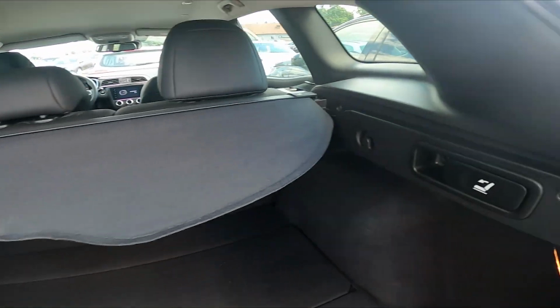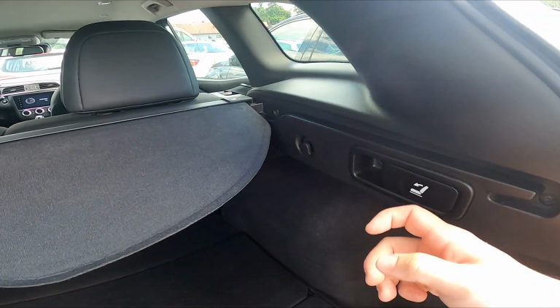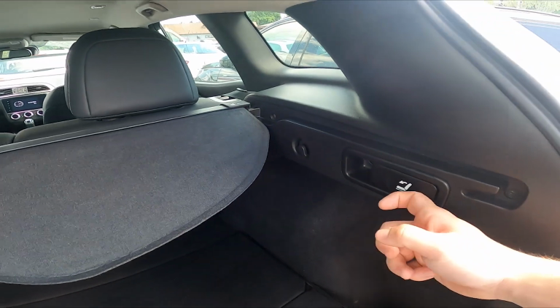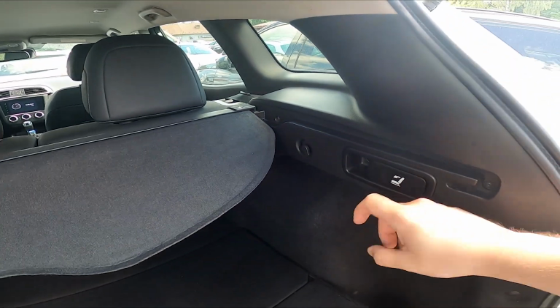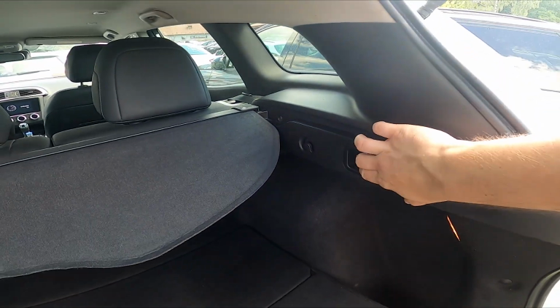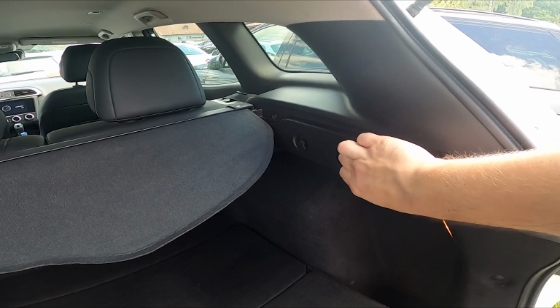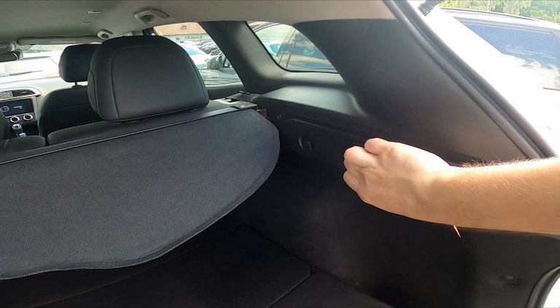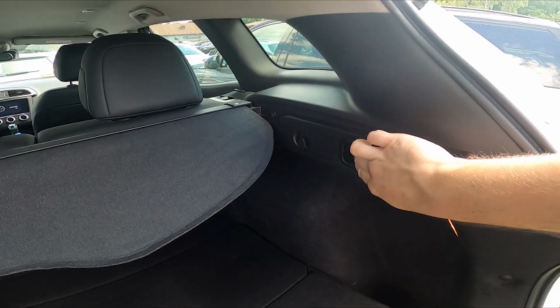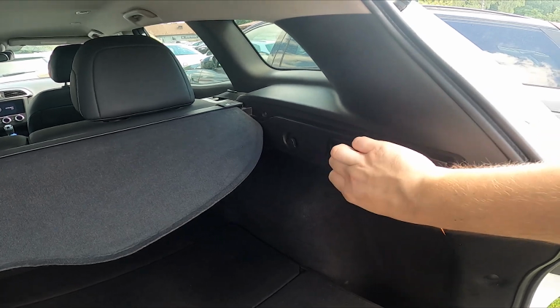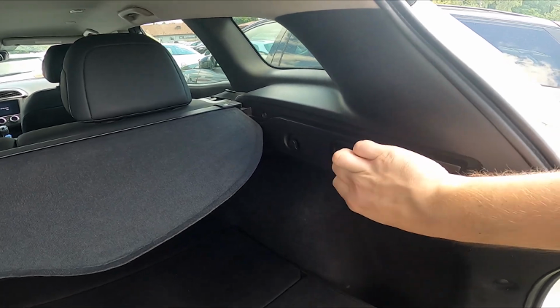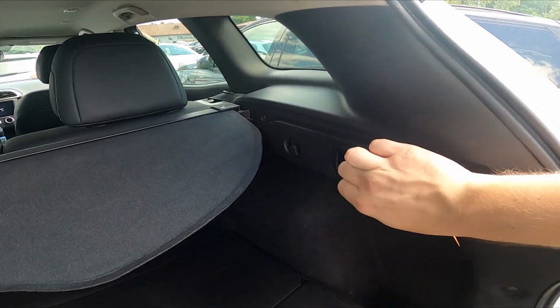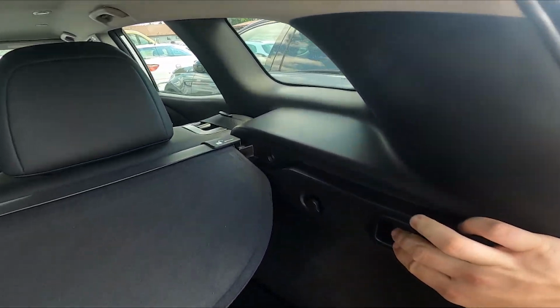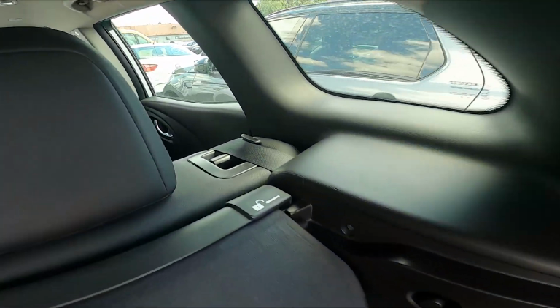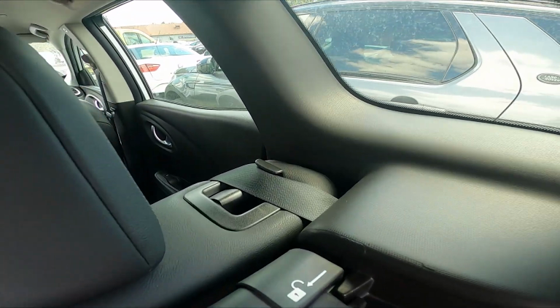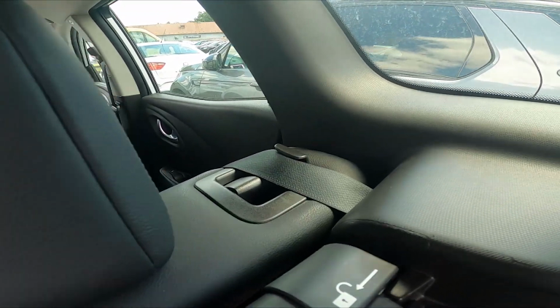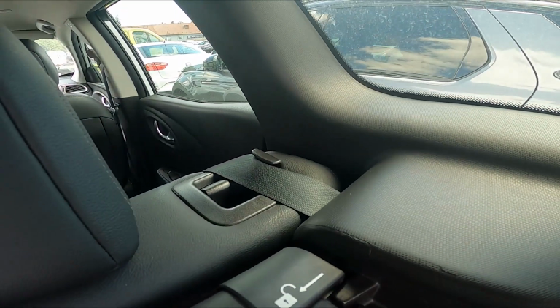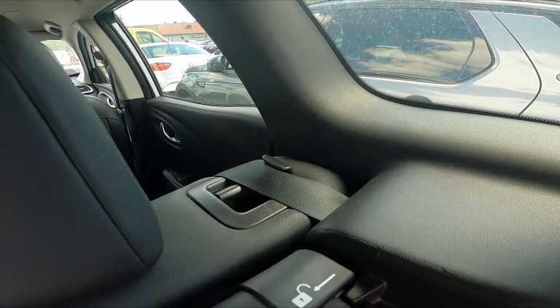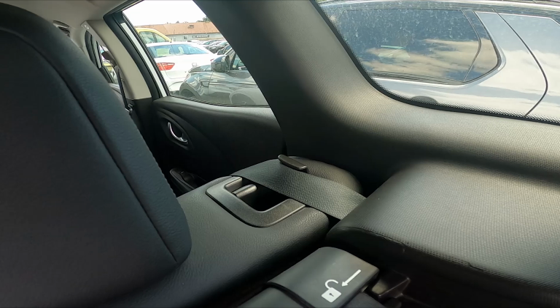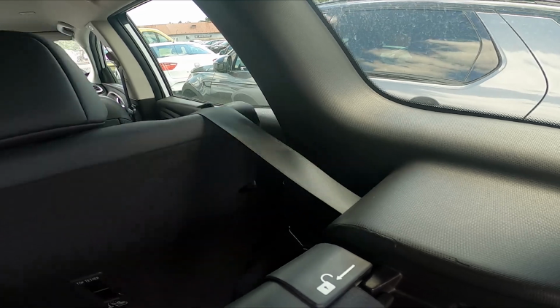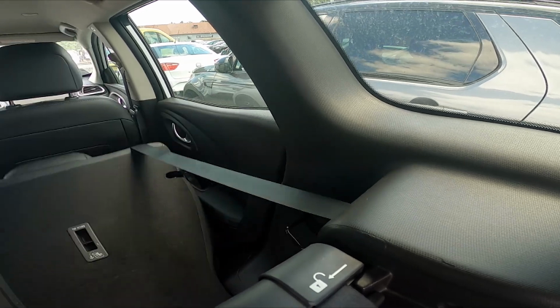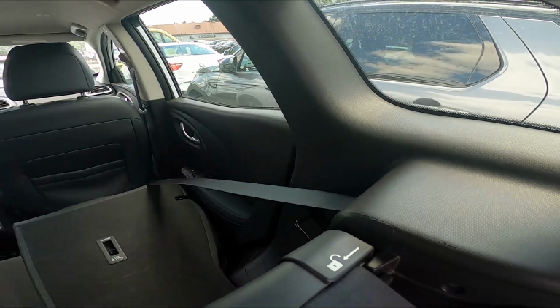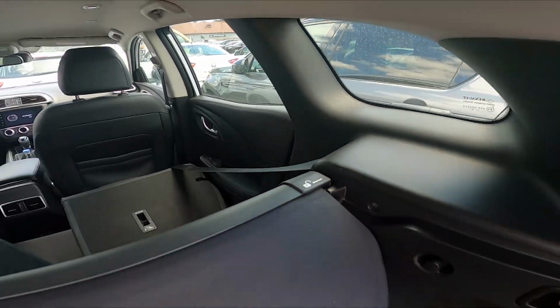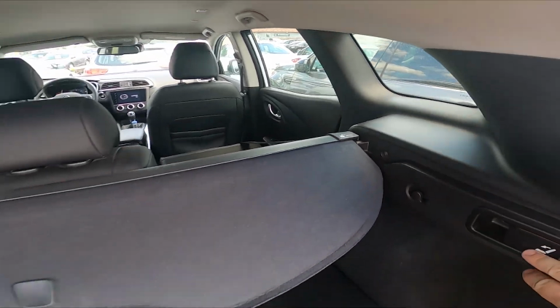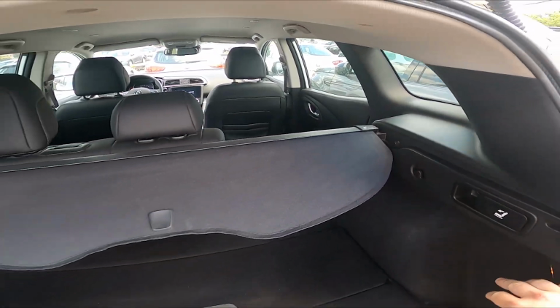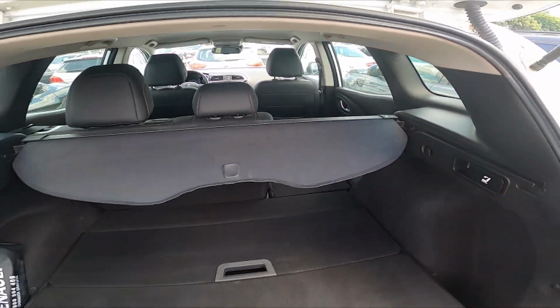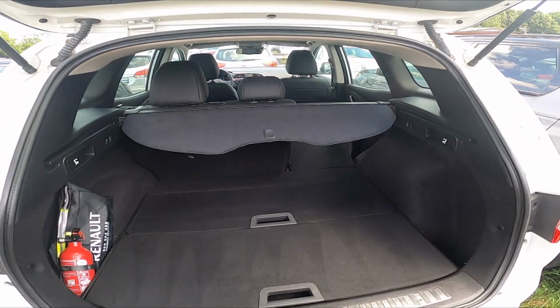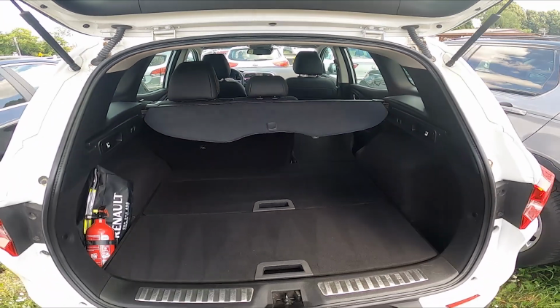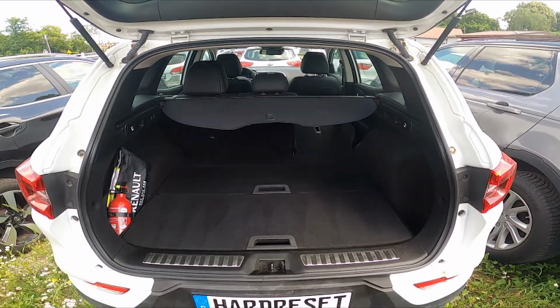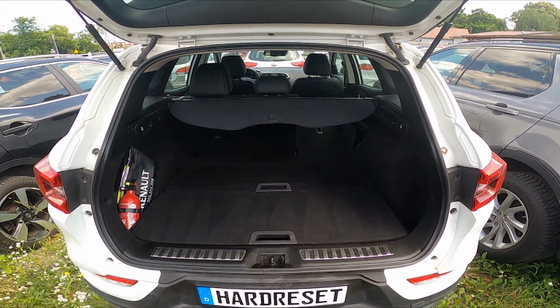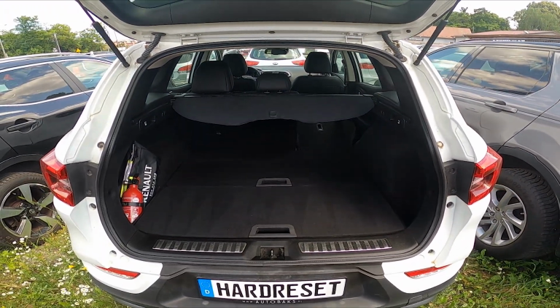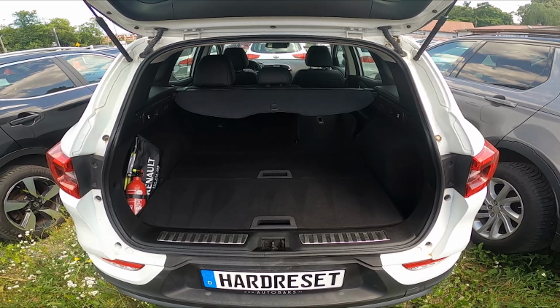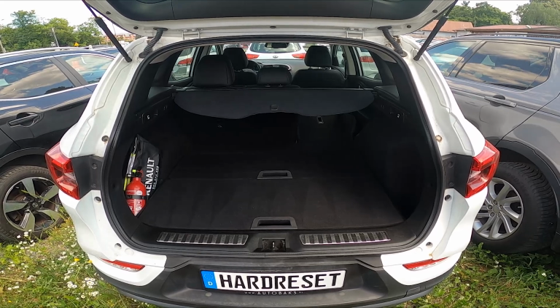We've got these two levers — simply pull them to unlock the rear seats. And that's it! If you find this video helpful, please like, comment, and subscribe.